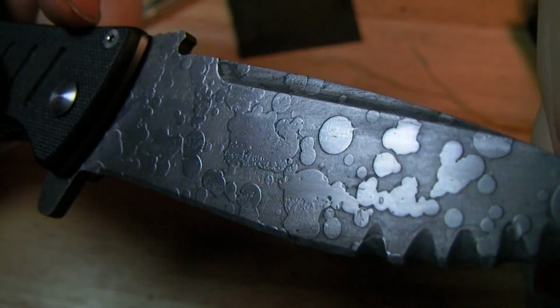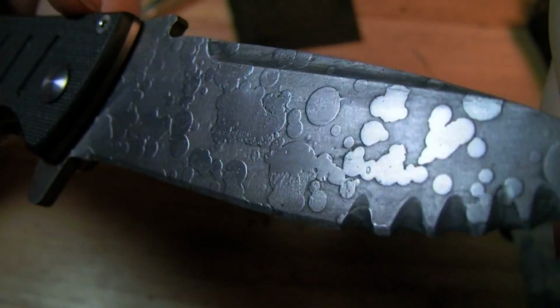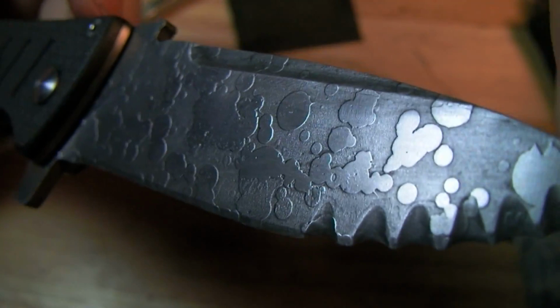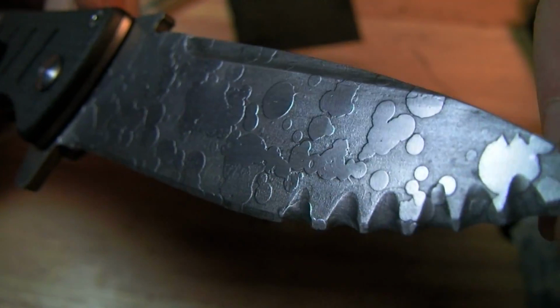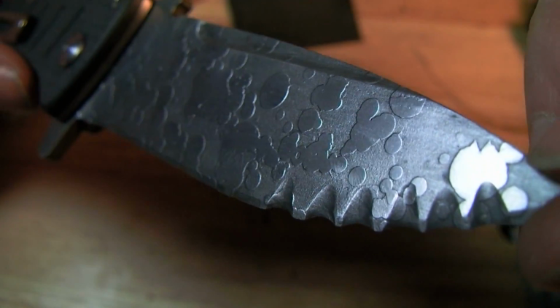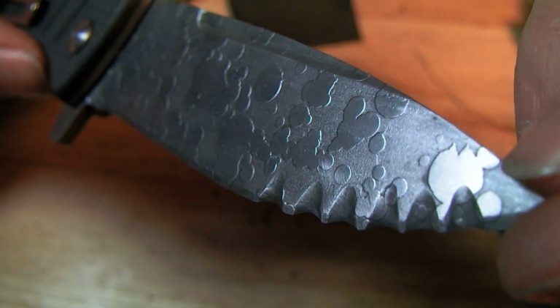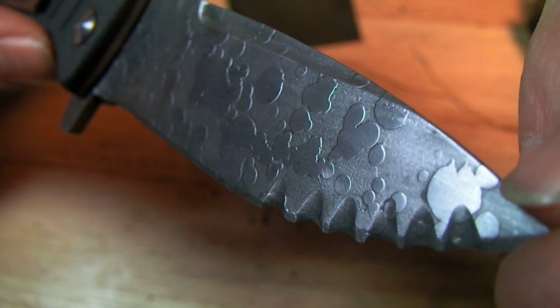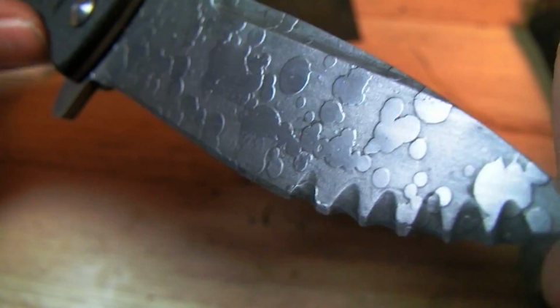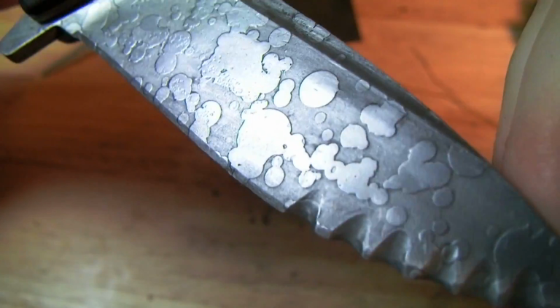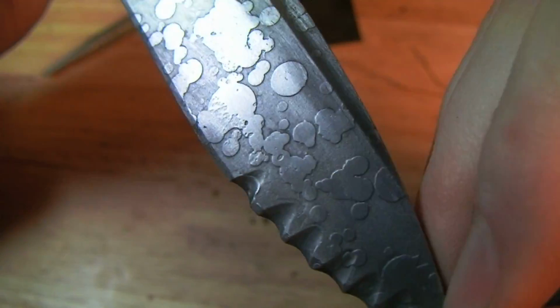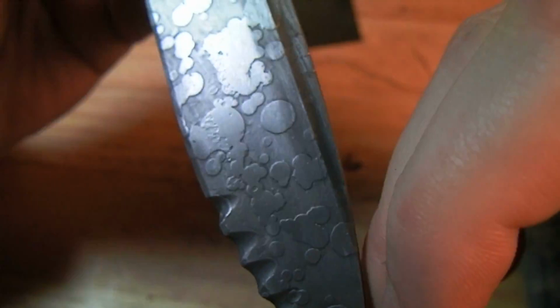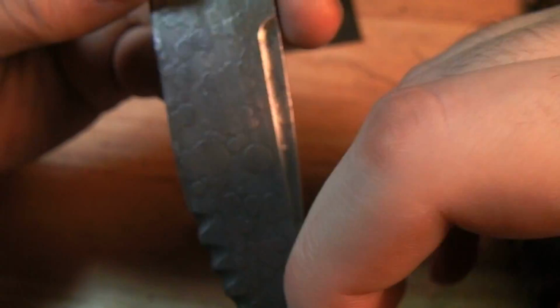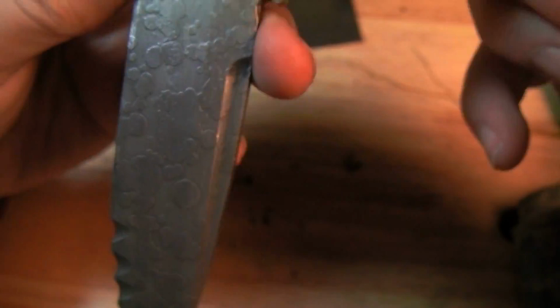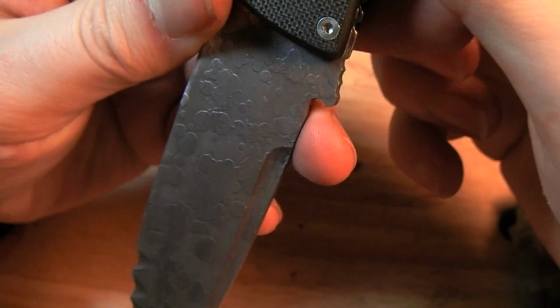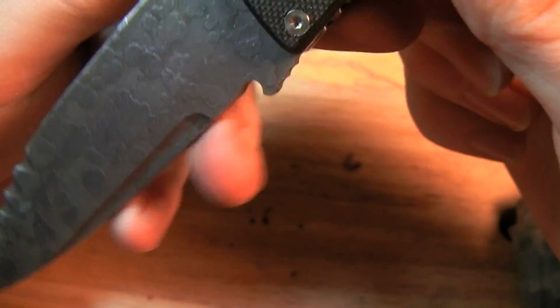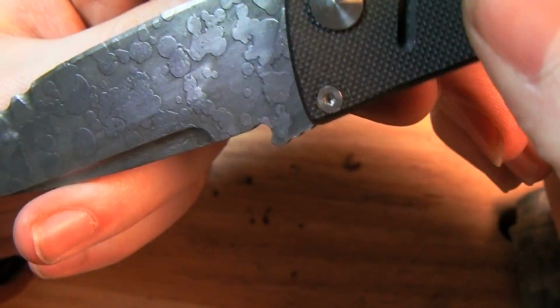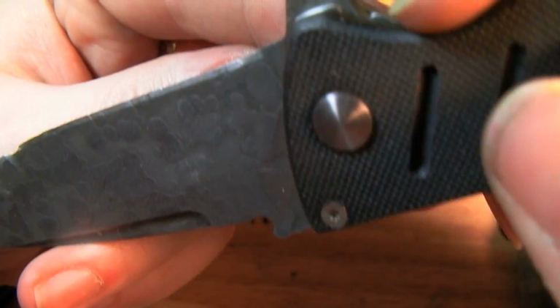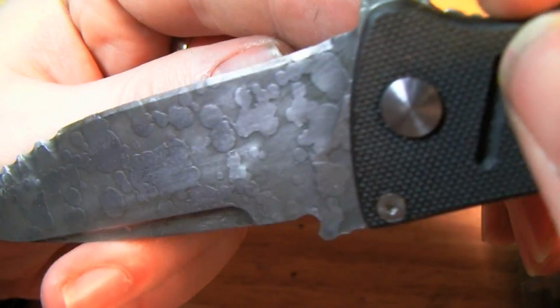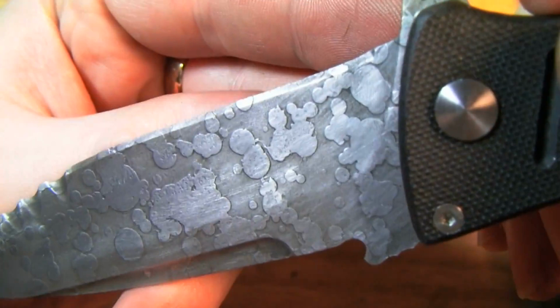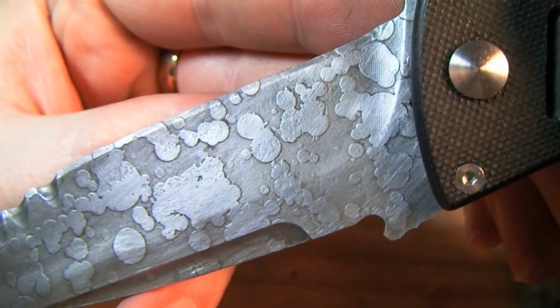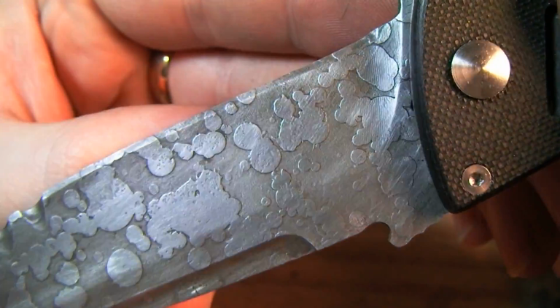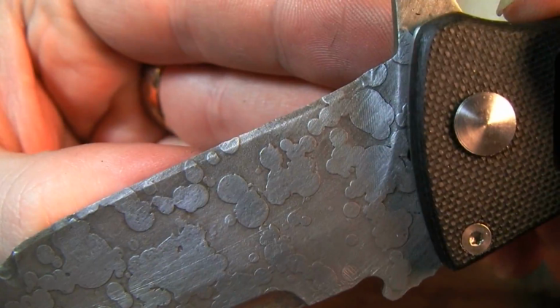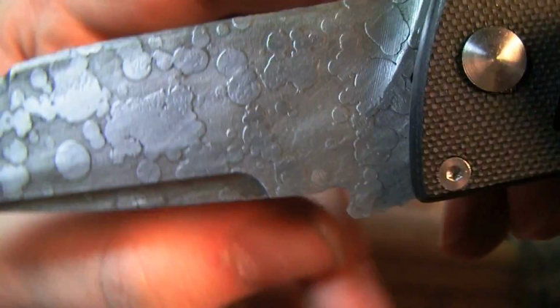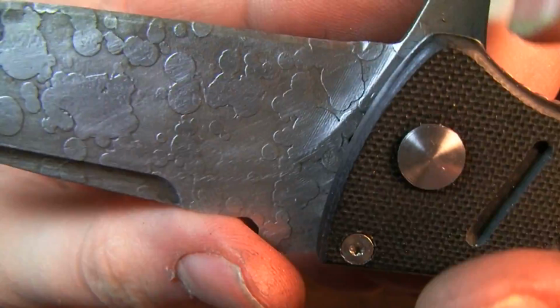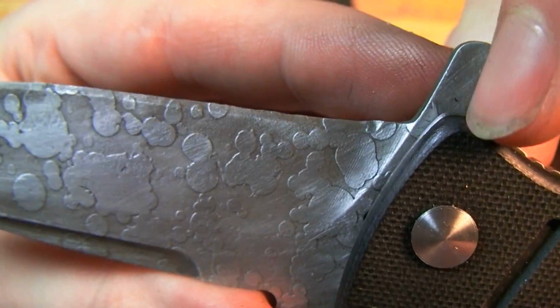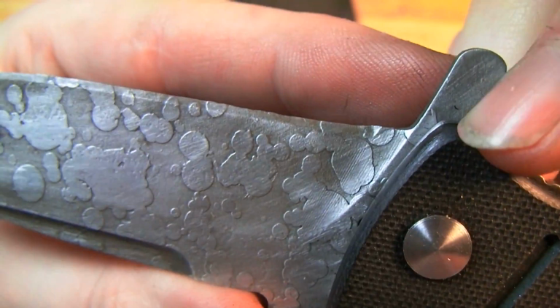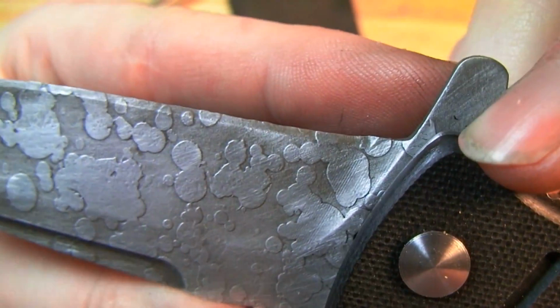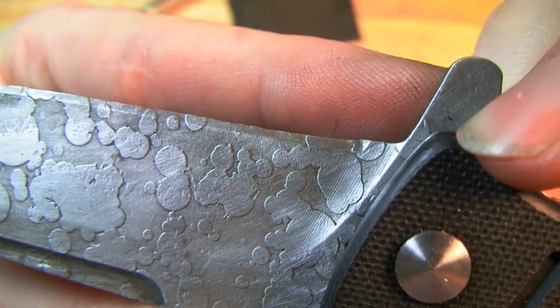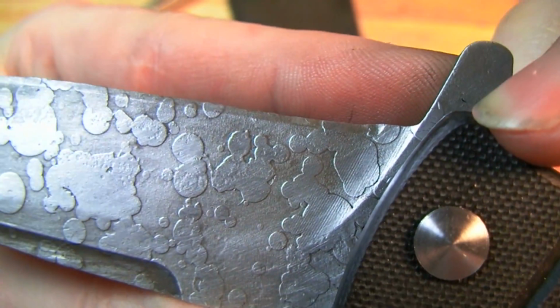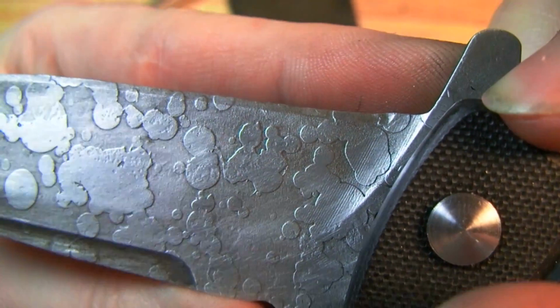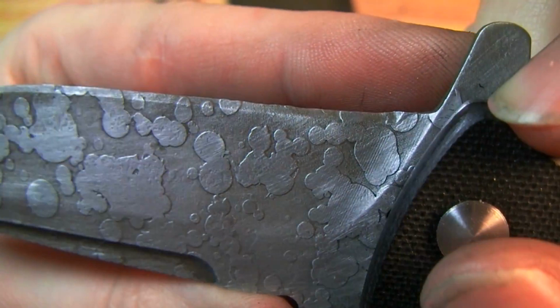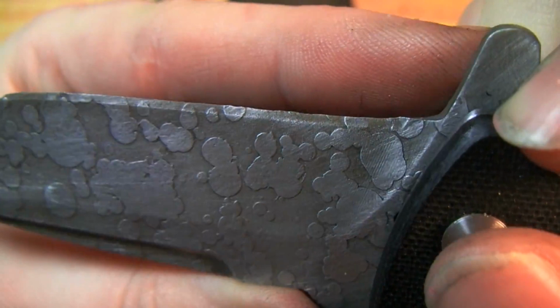Let me know what you think — it came out pretty cool. I'm gonna work on ways to make some other cool patterns and etch some more blades.